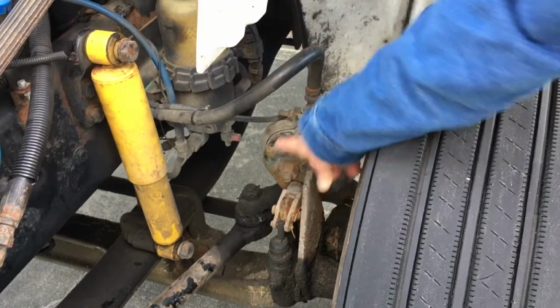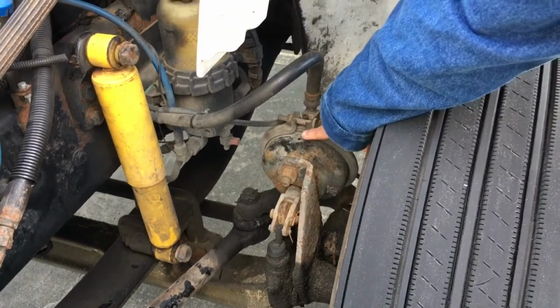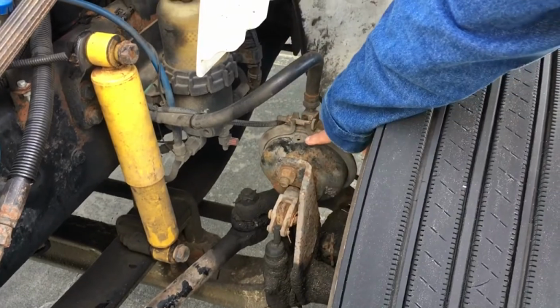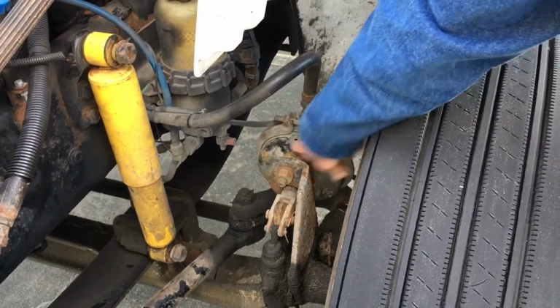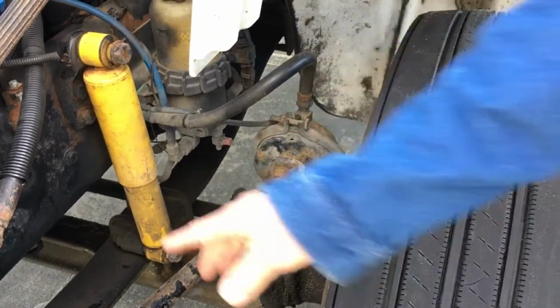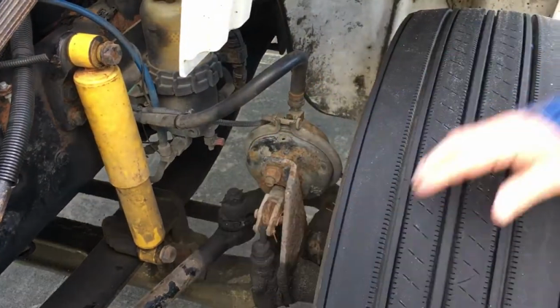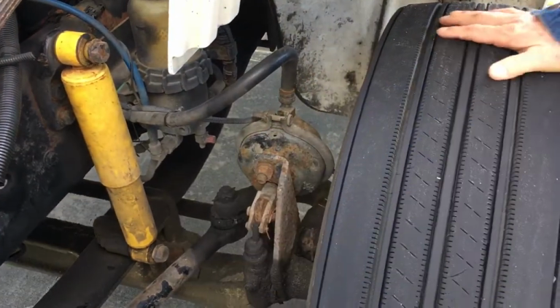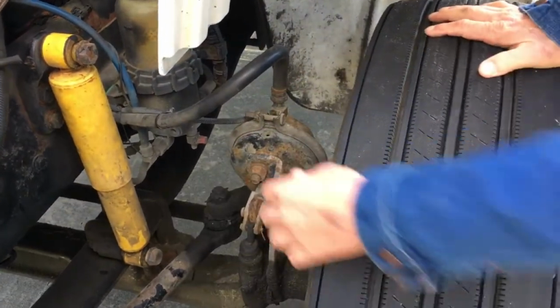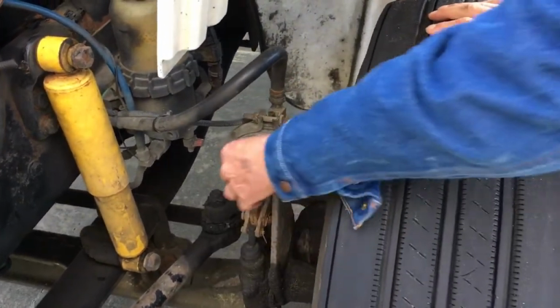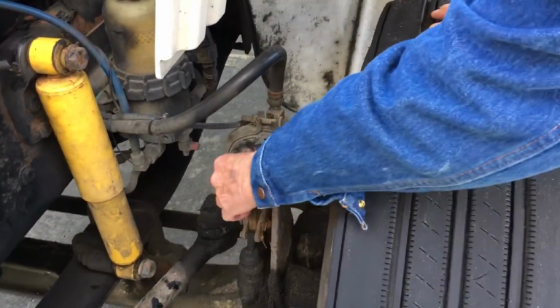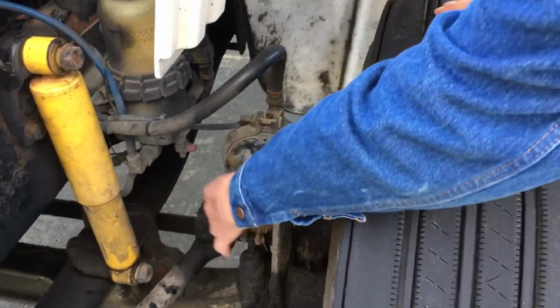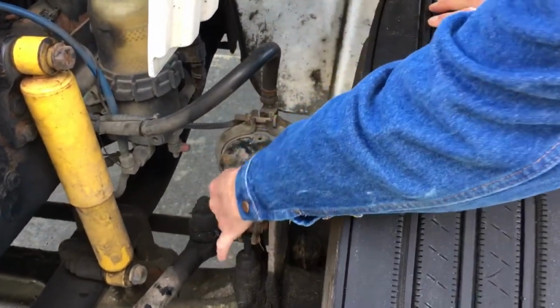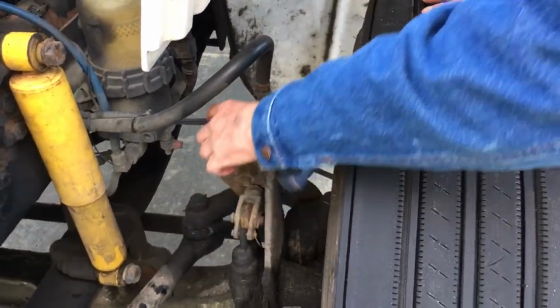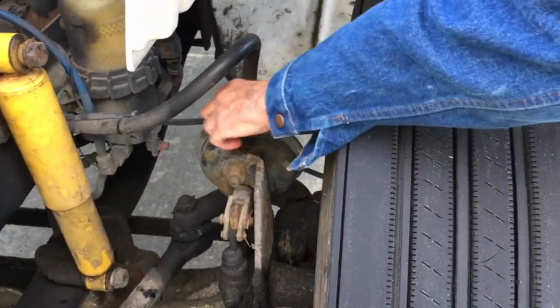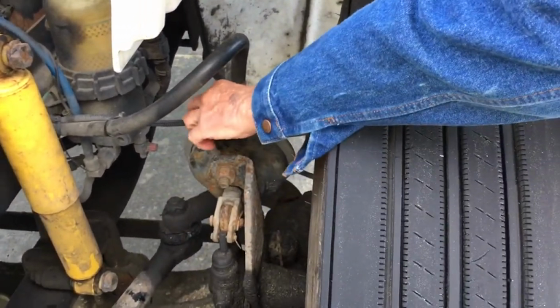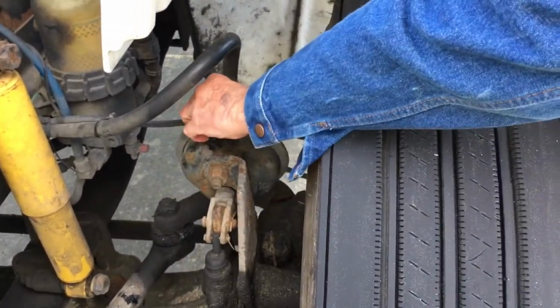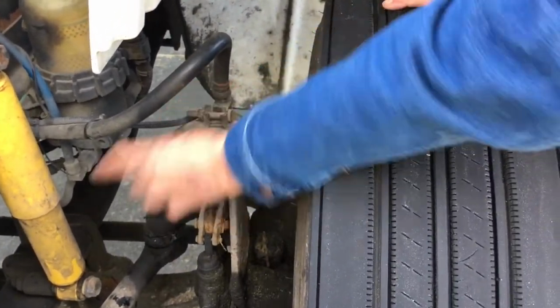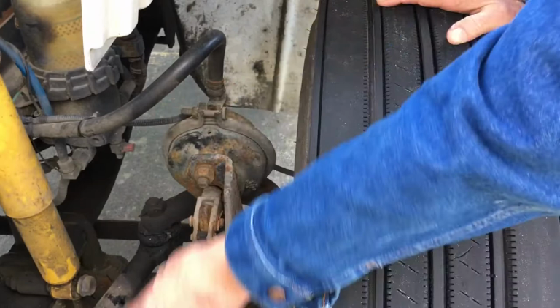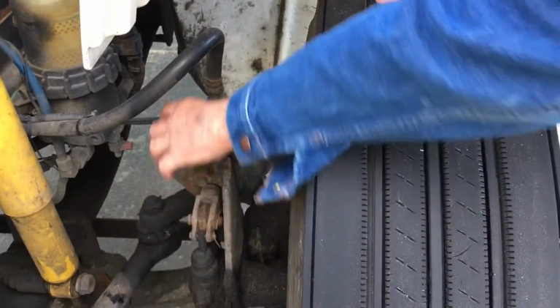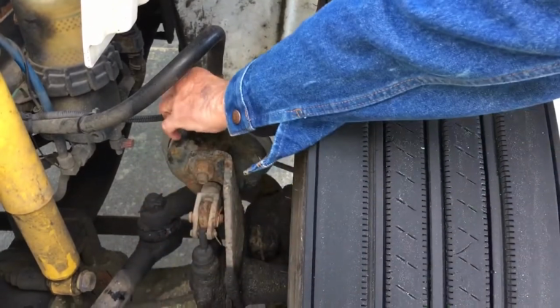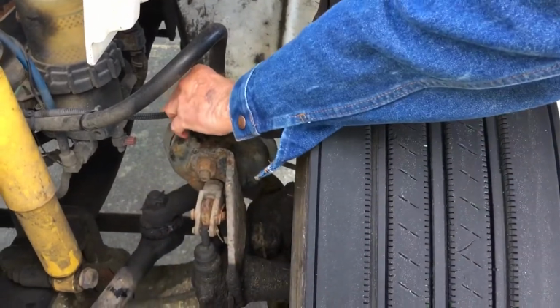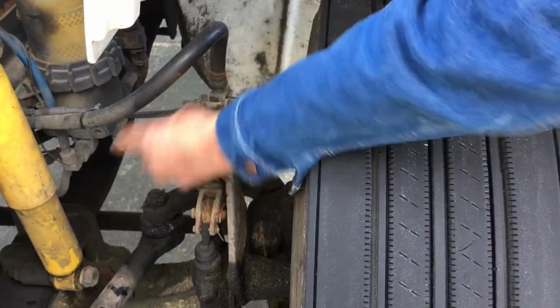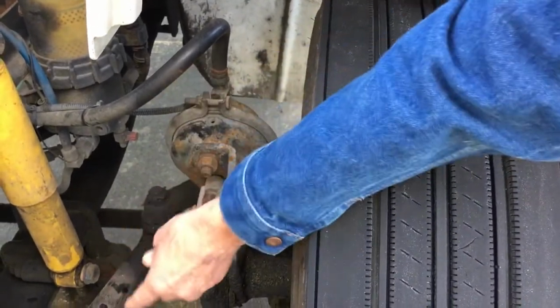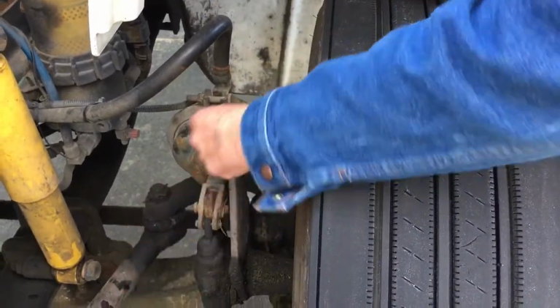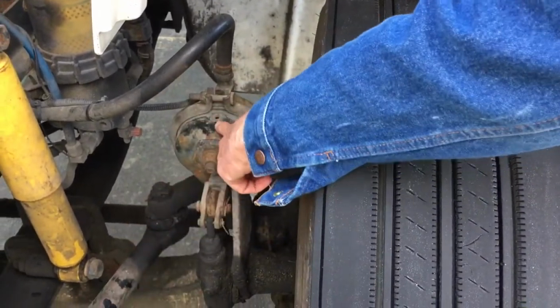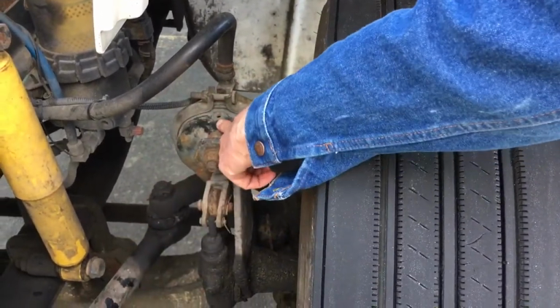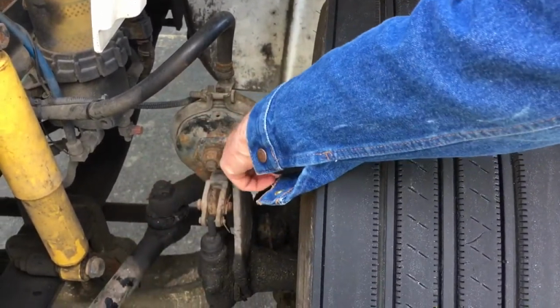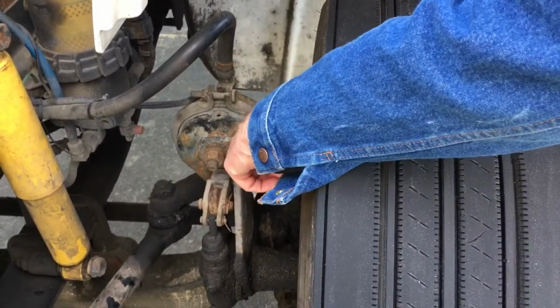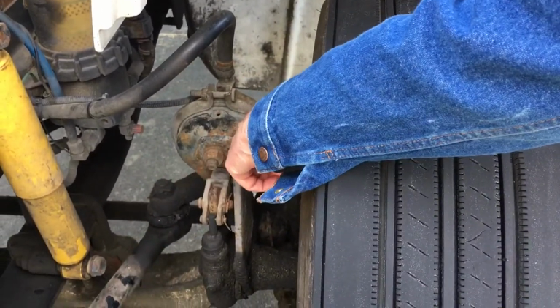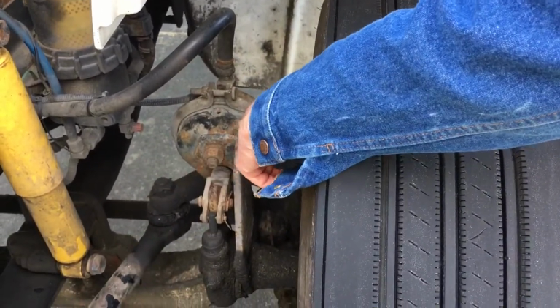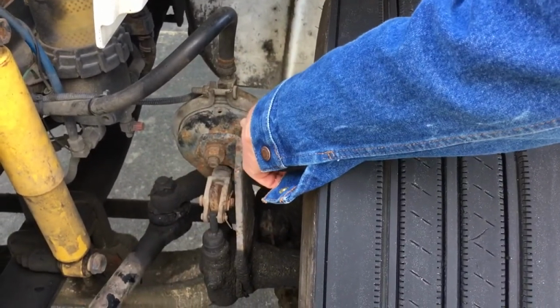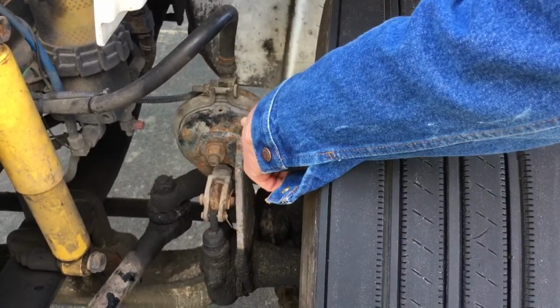My brake chamber is securely mounted. All bolts are present and it has a c-clamp on it. It's not dented, broke, and is not leaking.